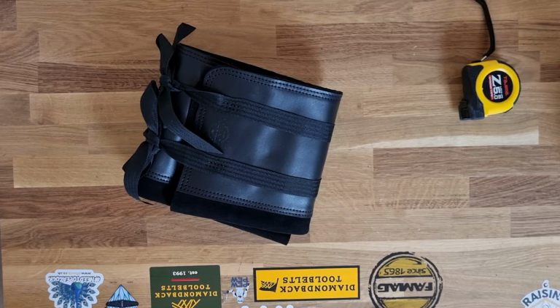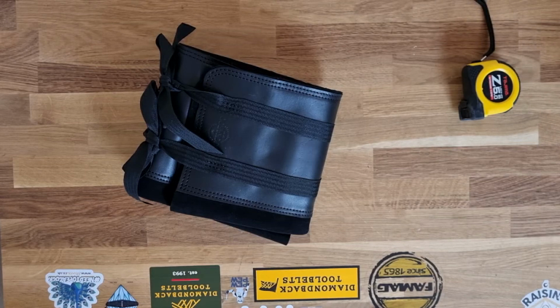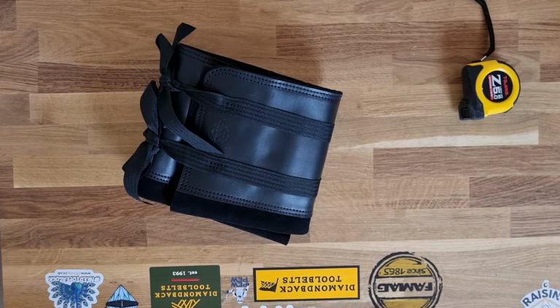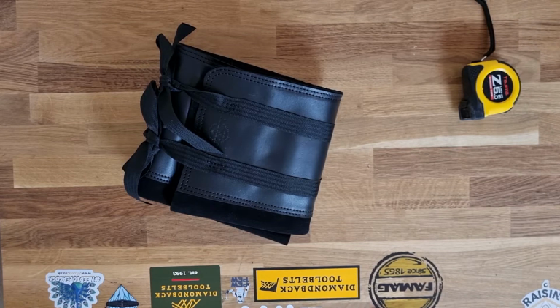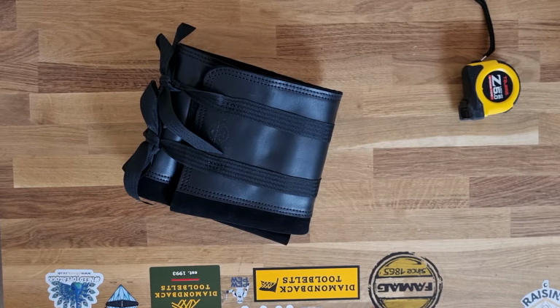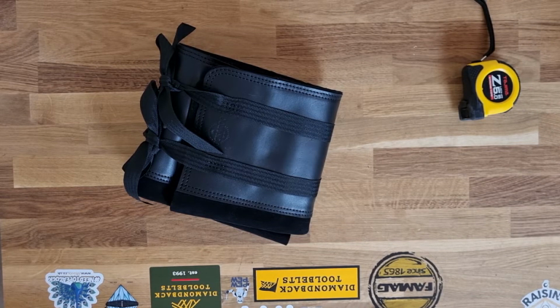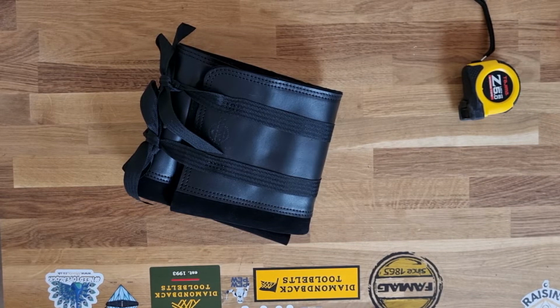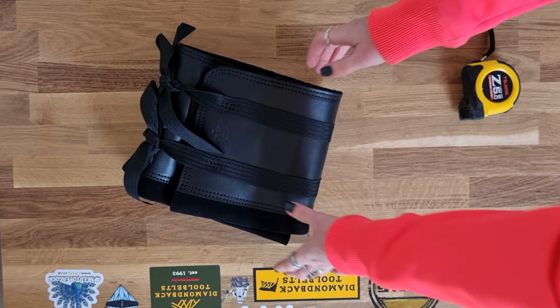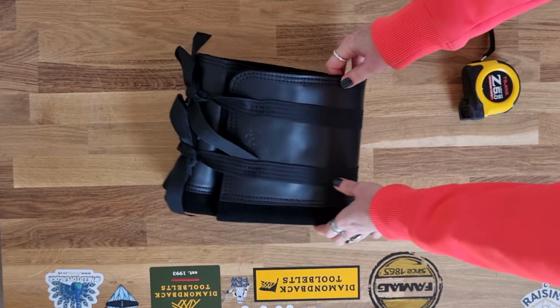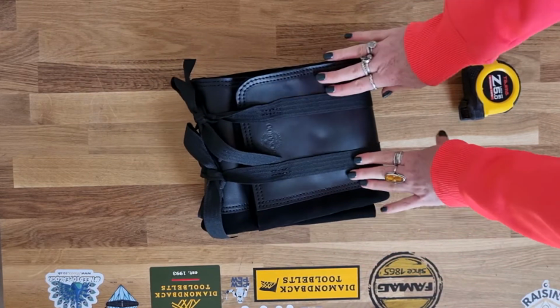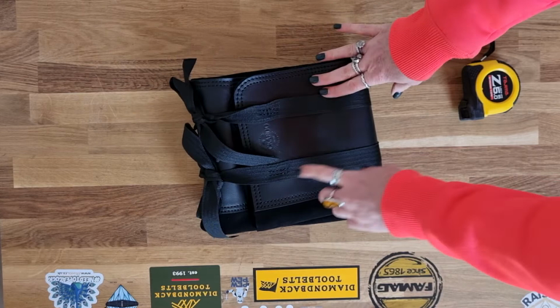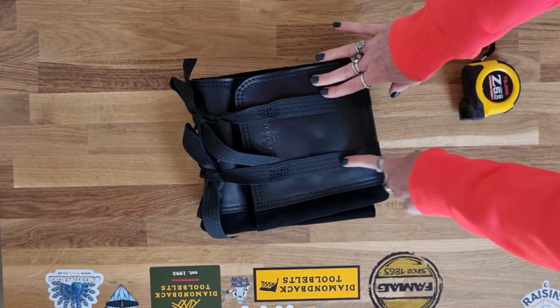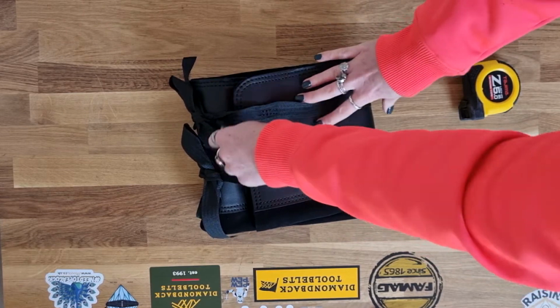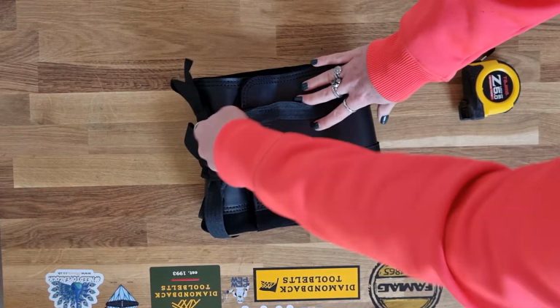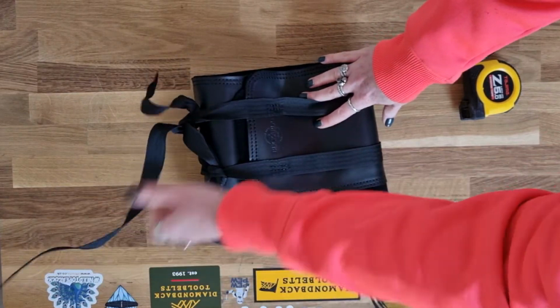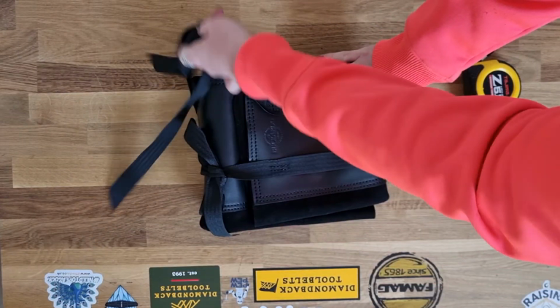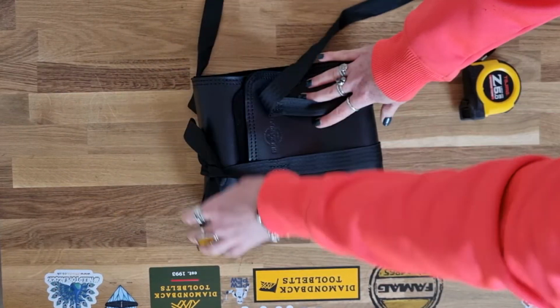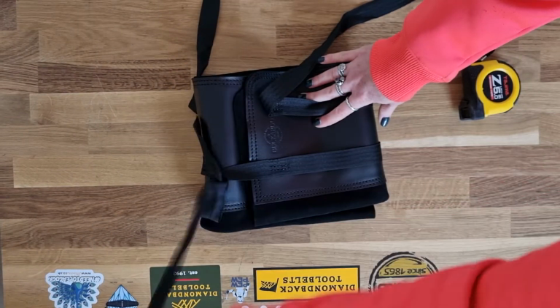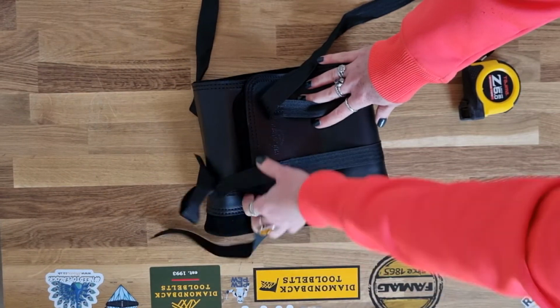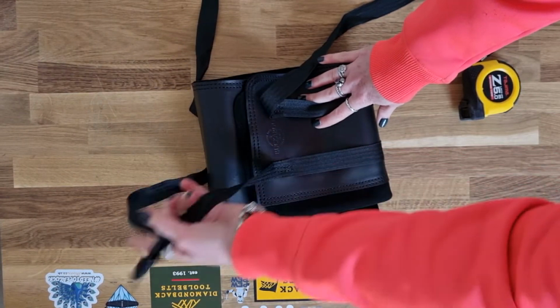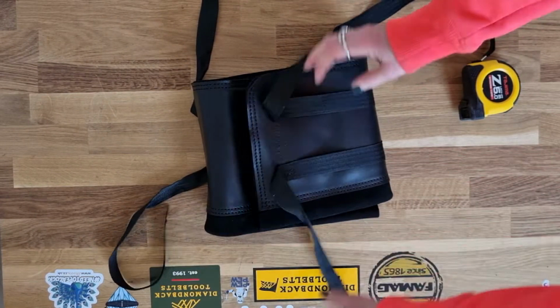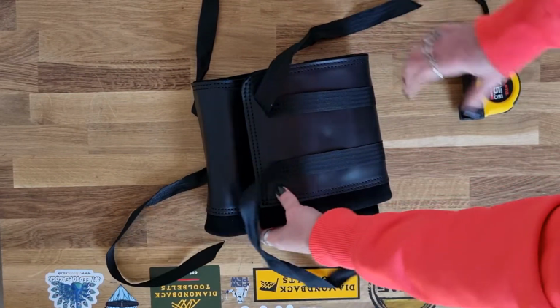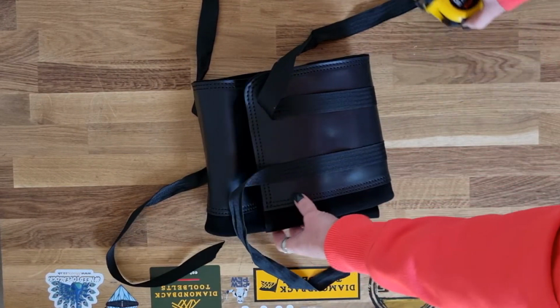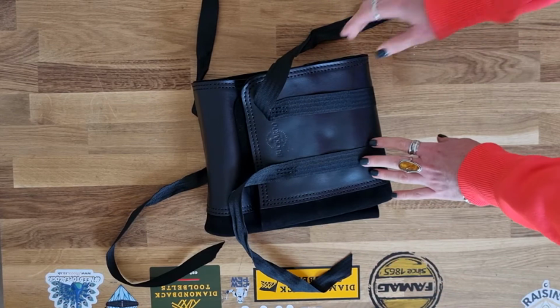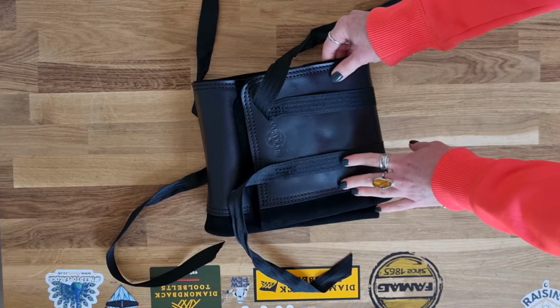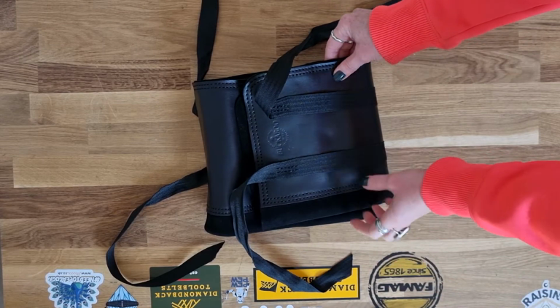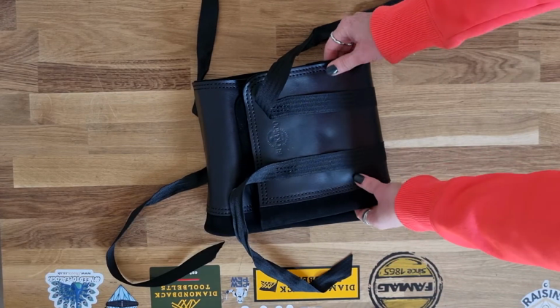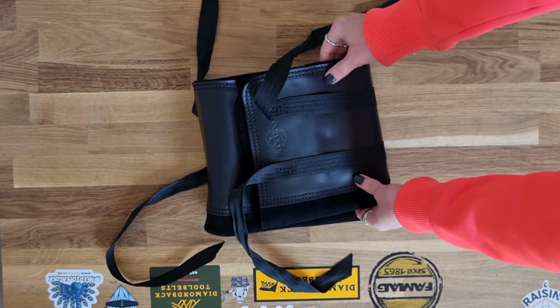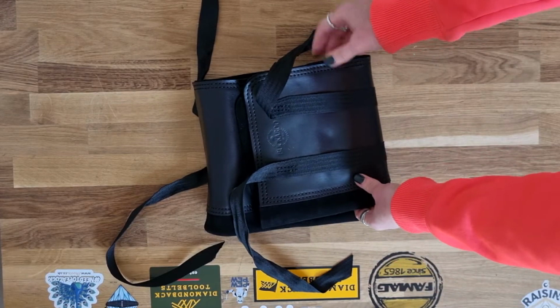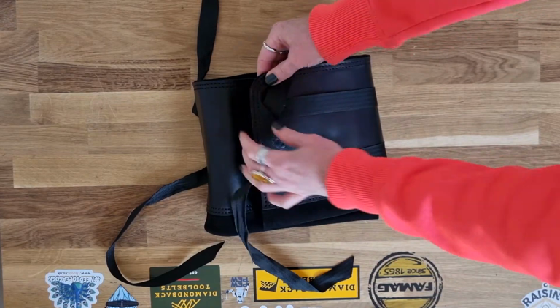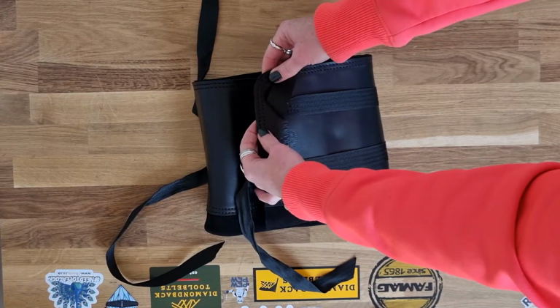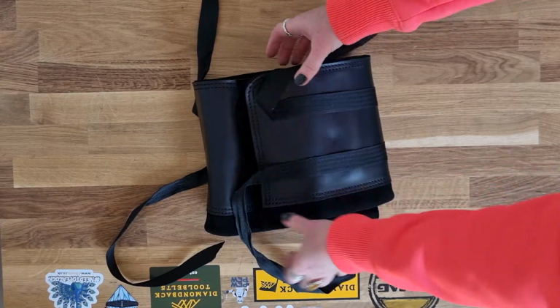I'm going to run through the Buckaroo Chisel Roll. This chisel roll has two straps around it which tie up at the sides. It is made from thick durable leather, it's got a soft finish, and it is double stitched.